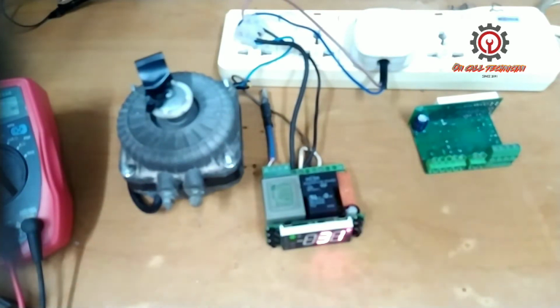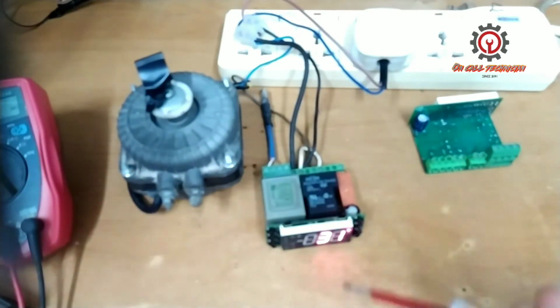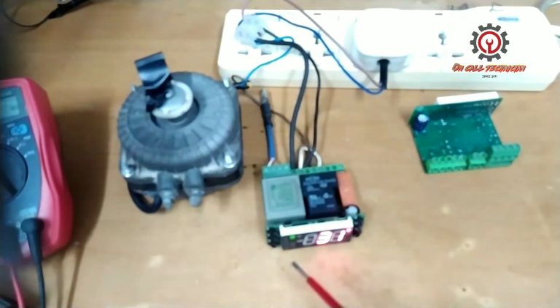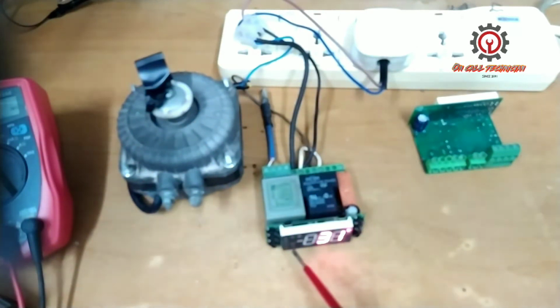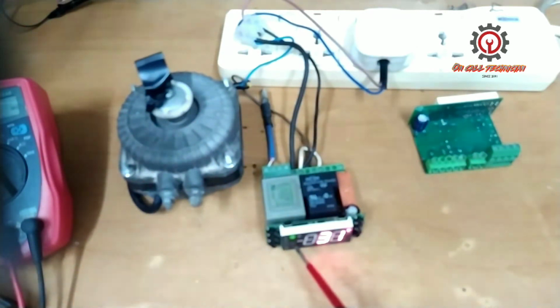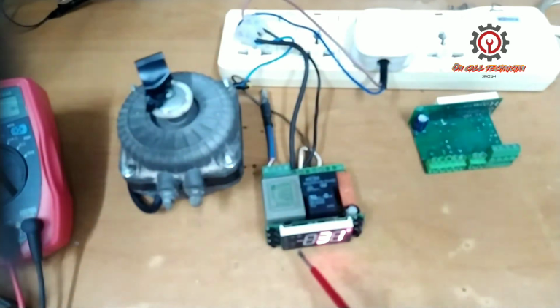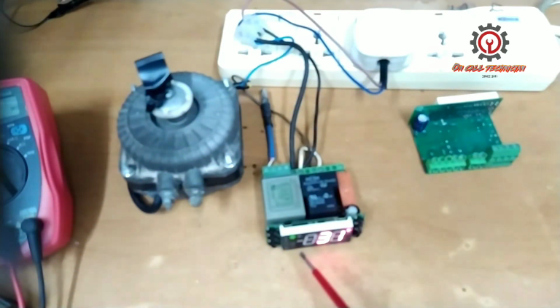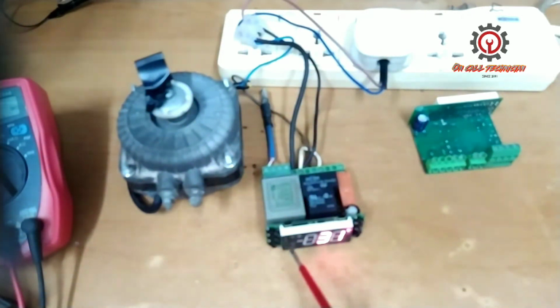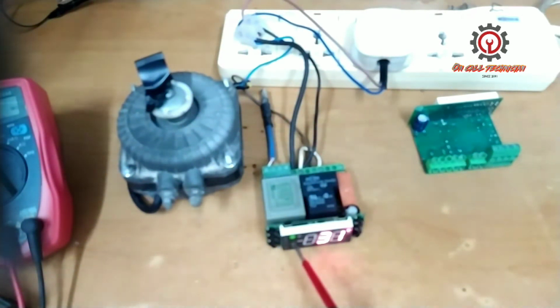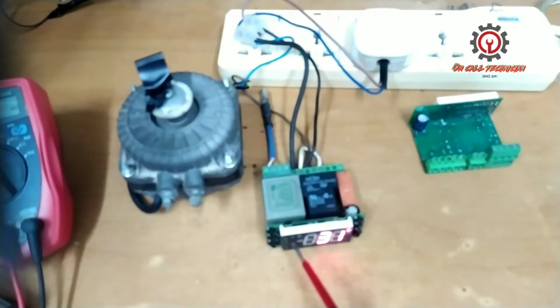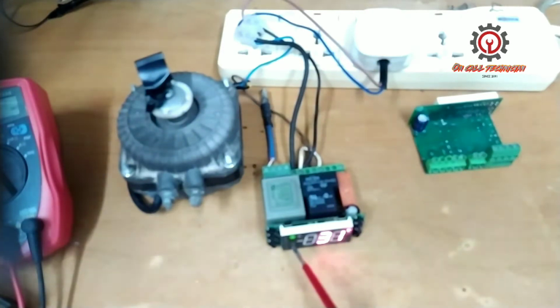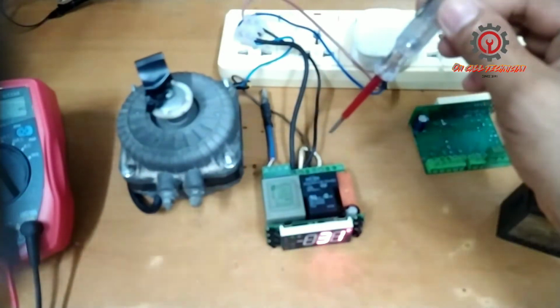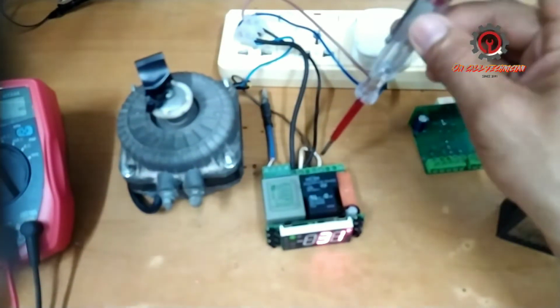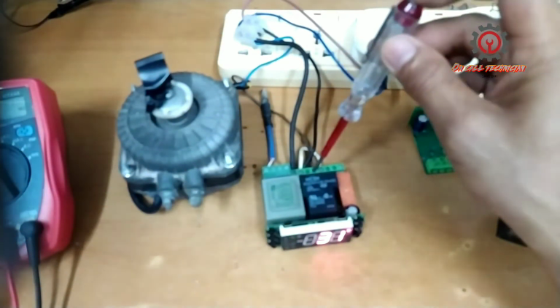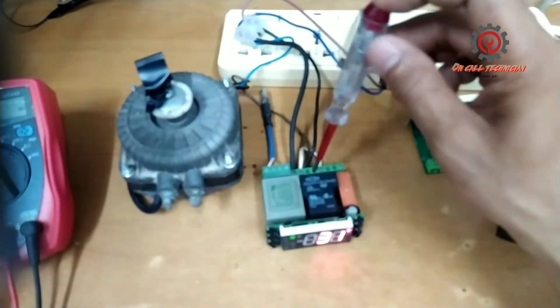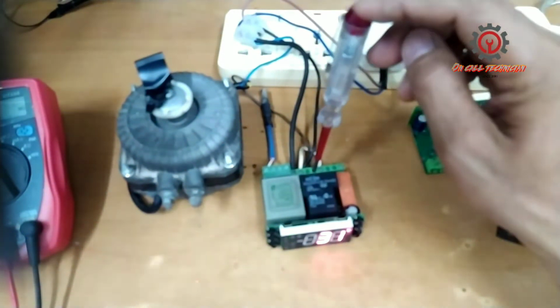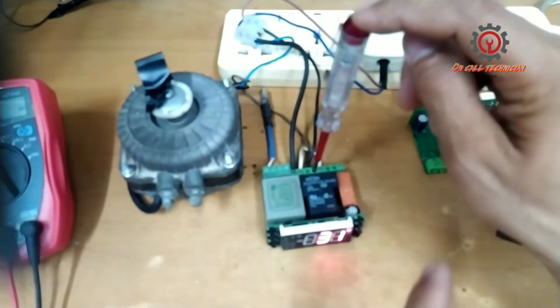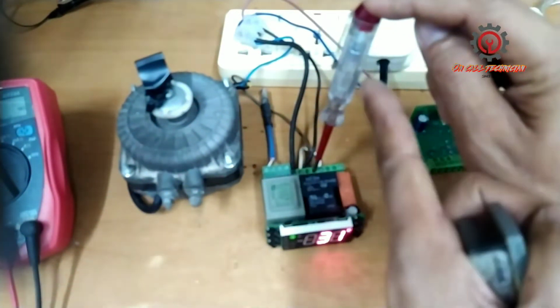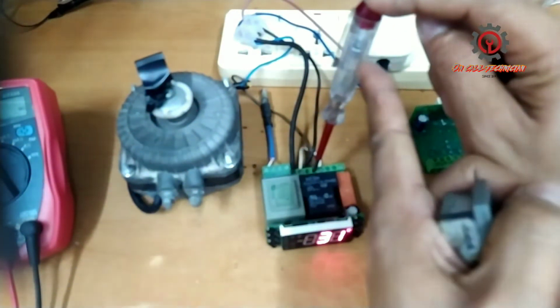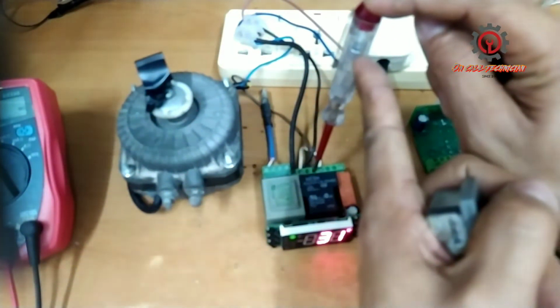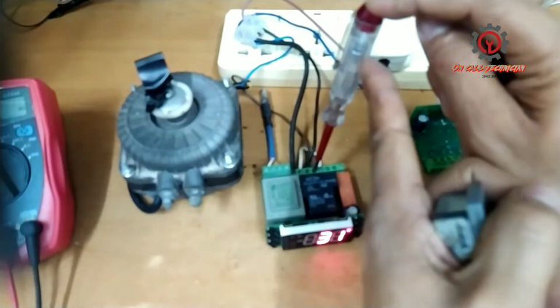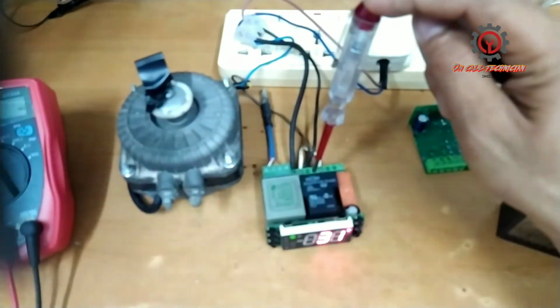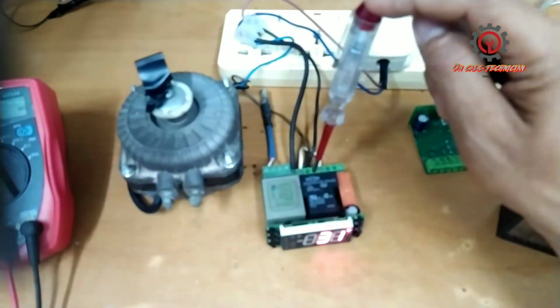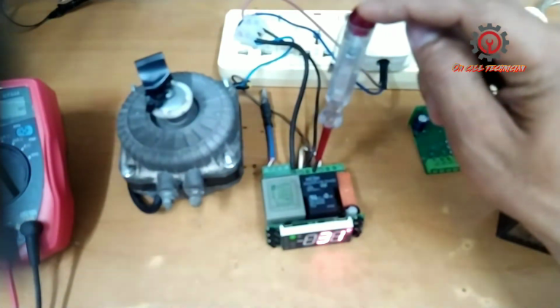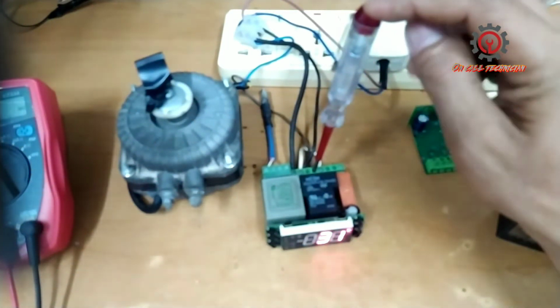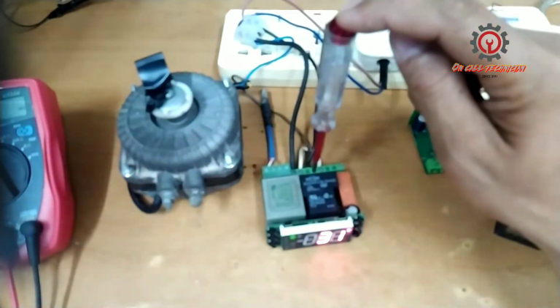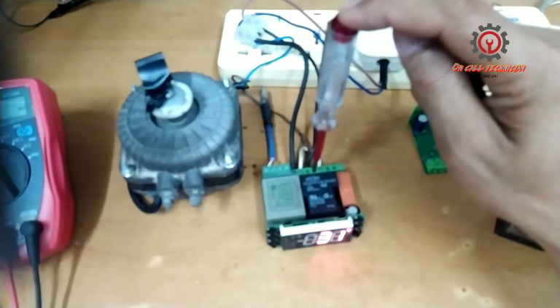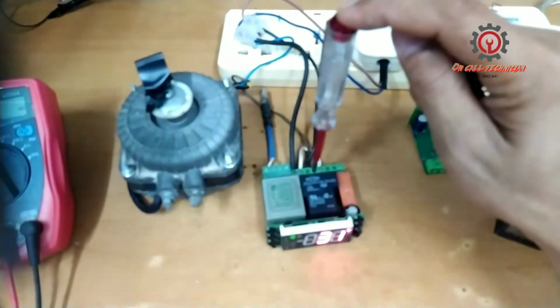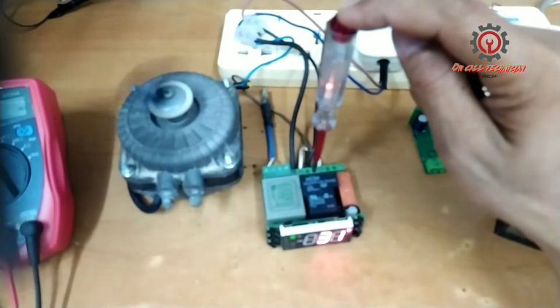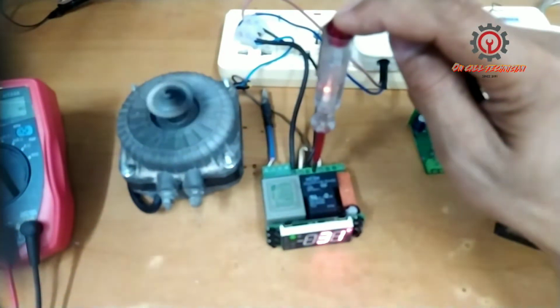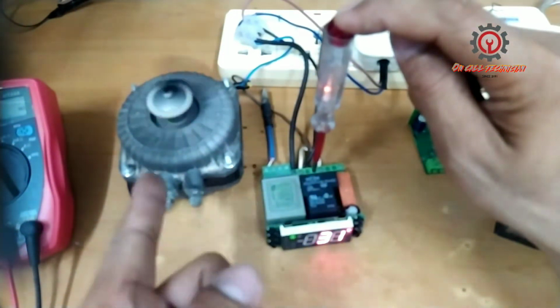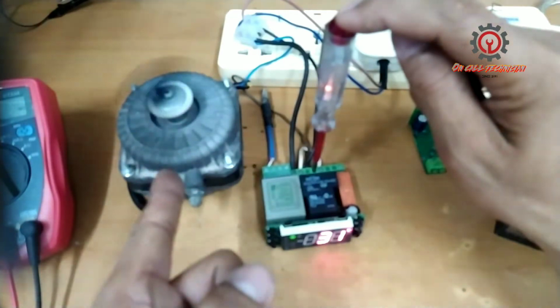Let's wait for the compressor to activate. It's blinking now, and here is the compressor — my test pen doesn't light up yet. It's working guys!